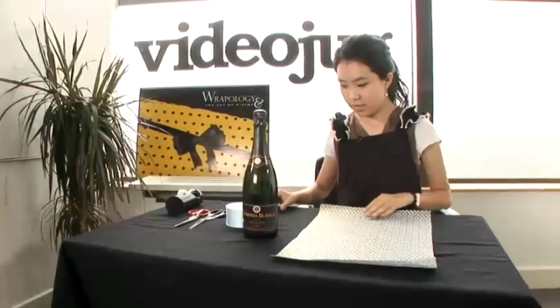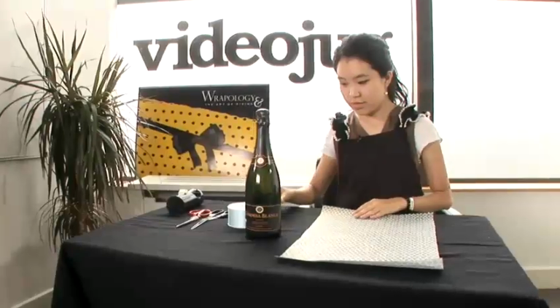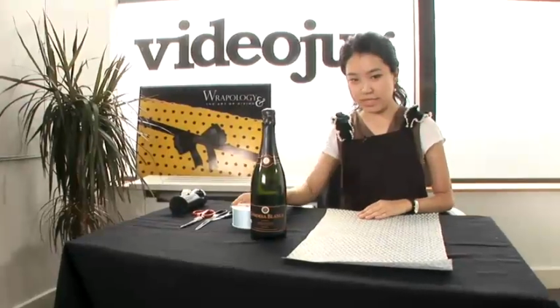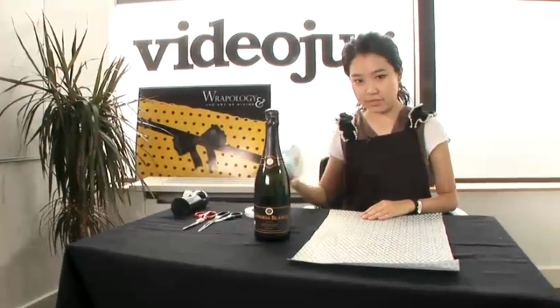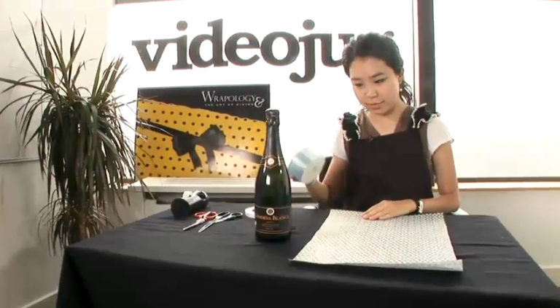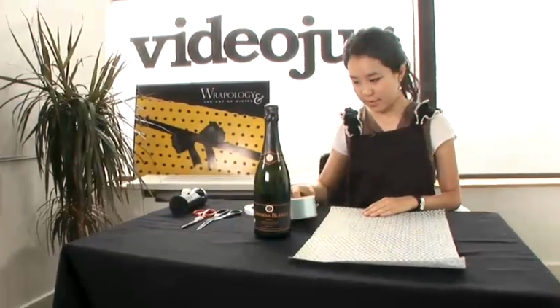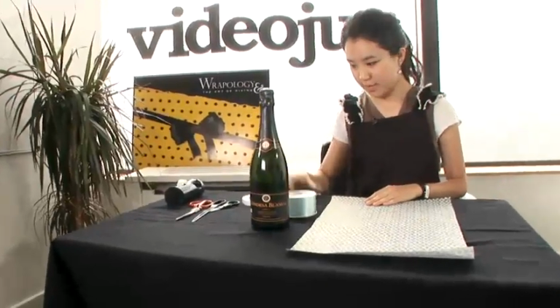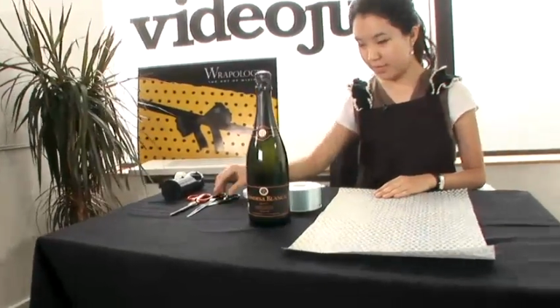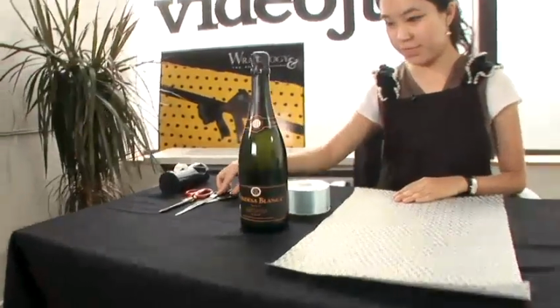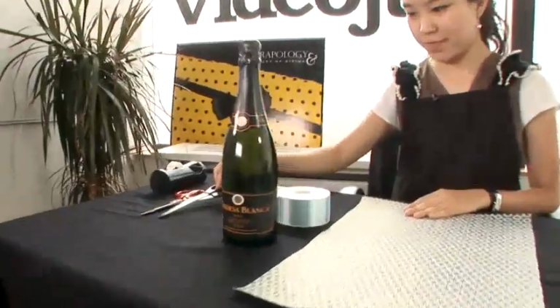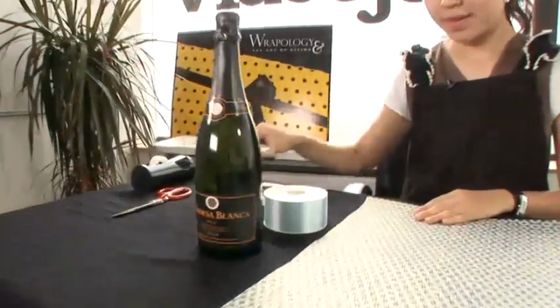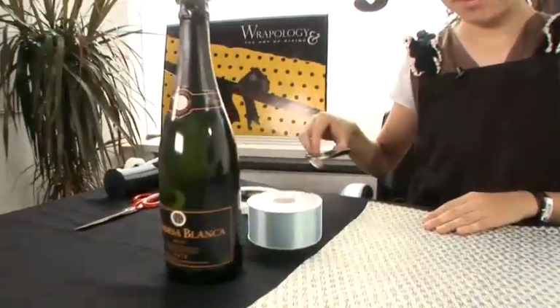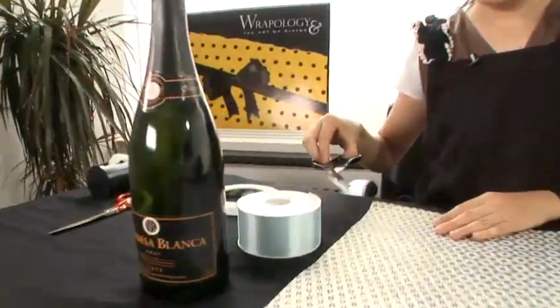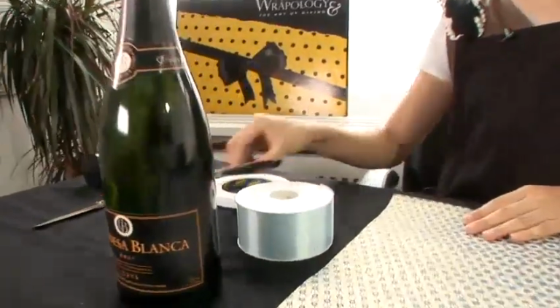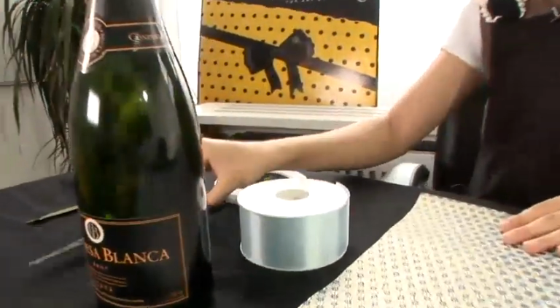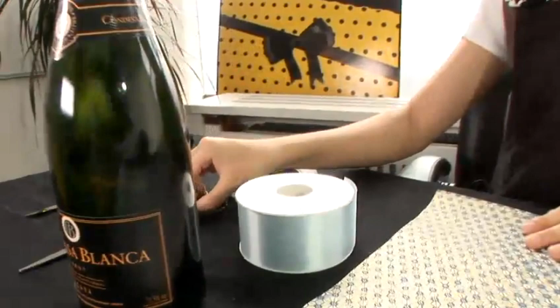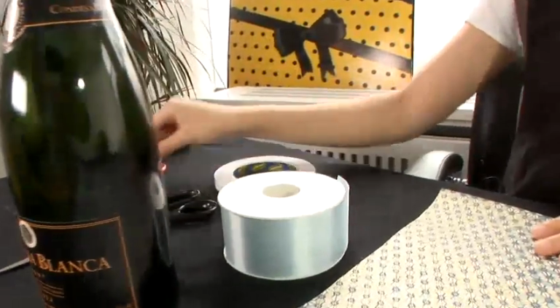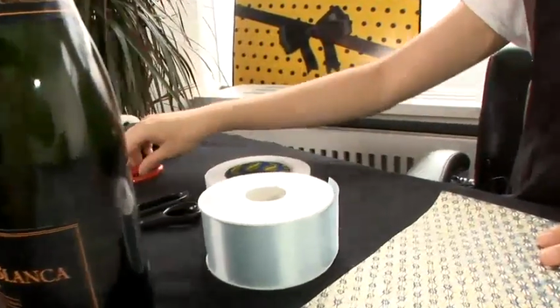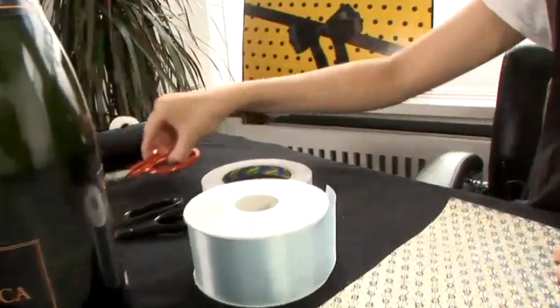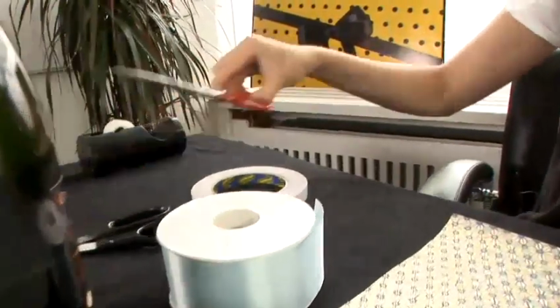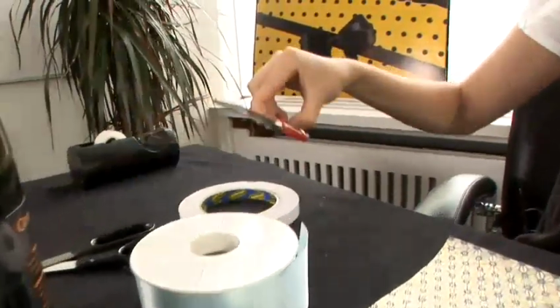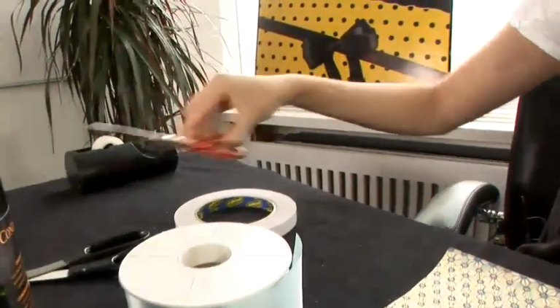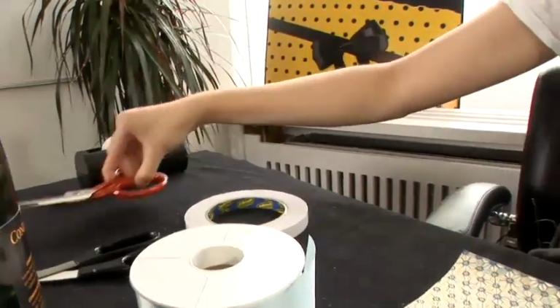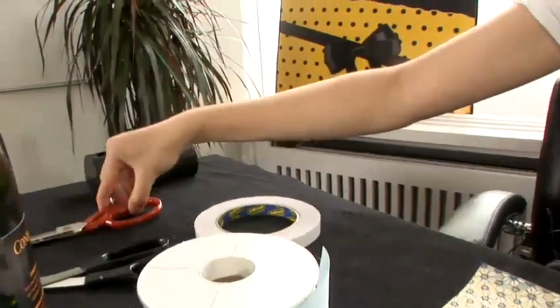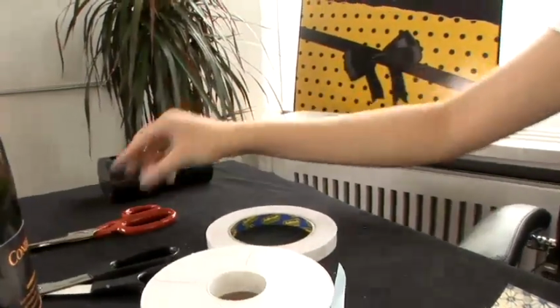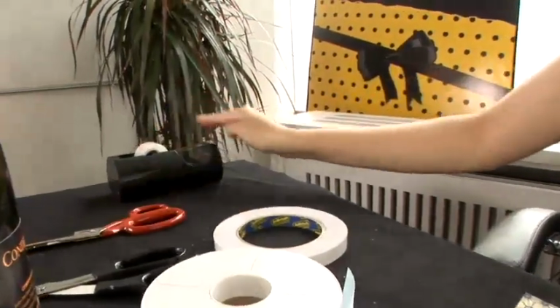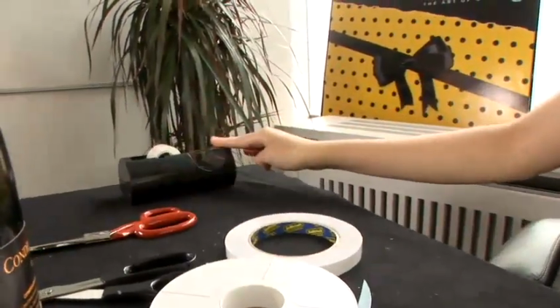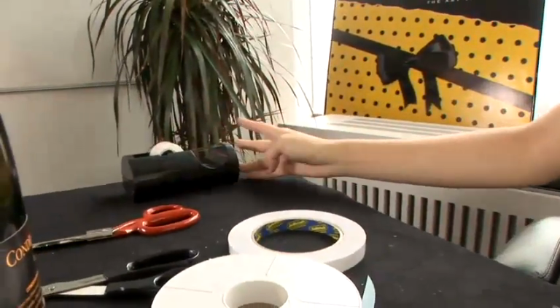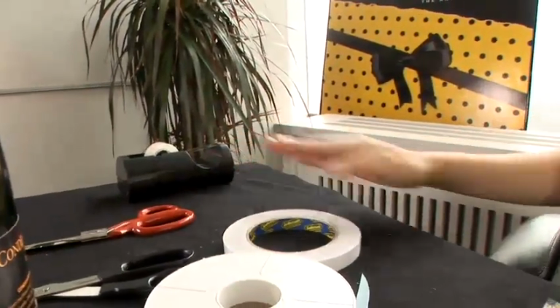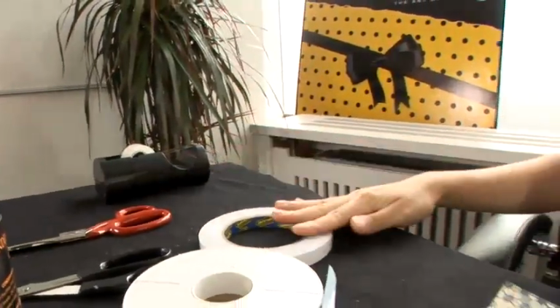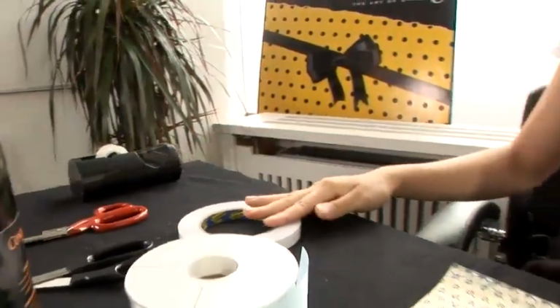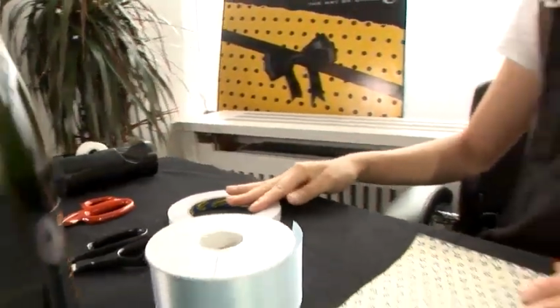I need ribbon, paper scissors, ribbon scissors, Sally tape, and double side tape.